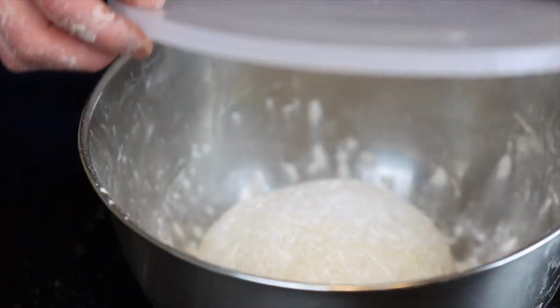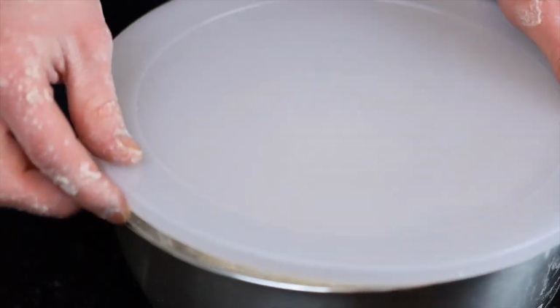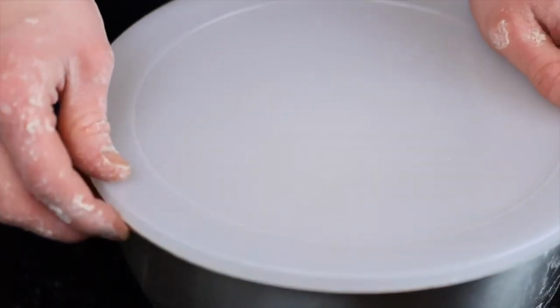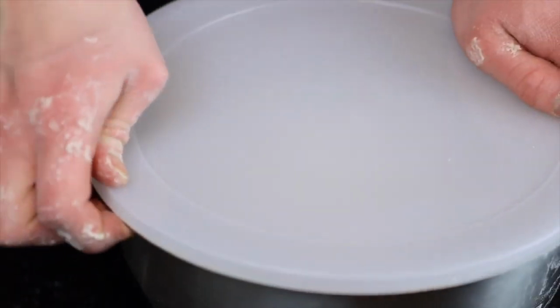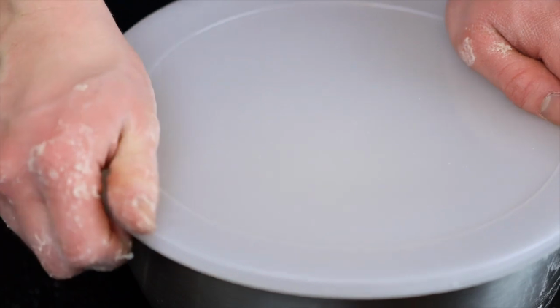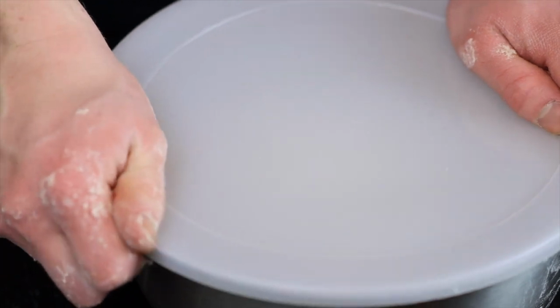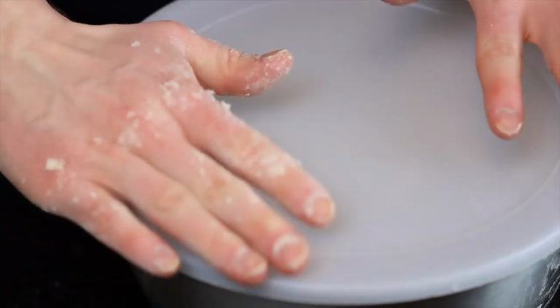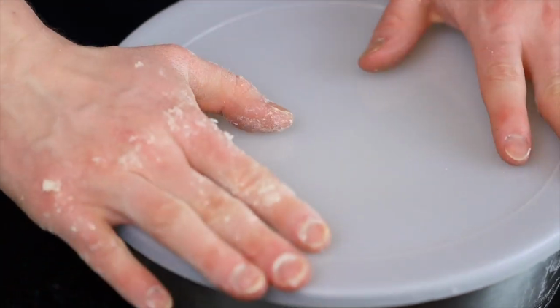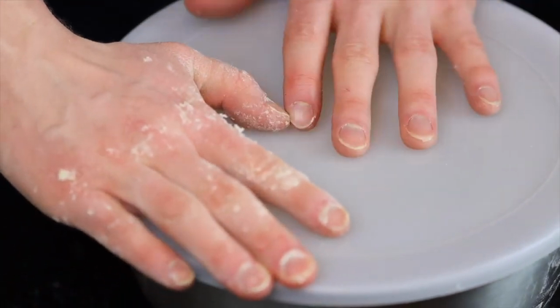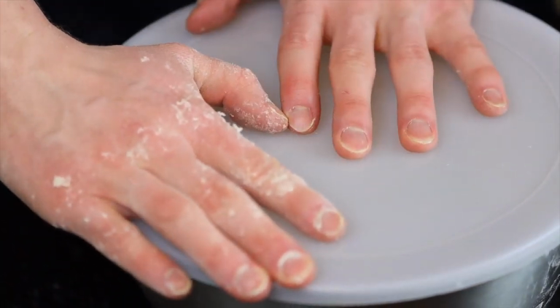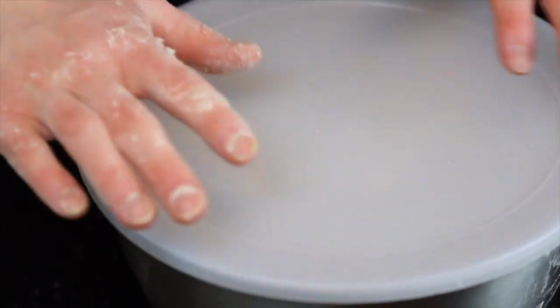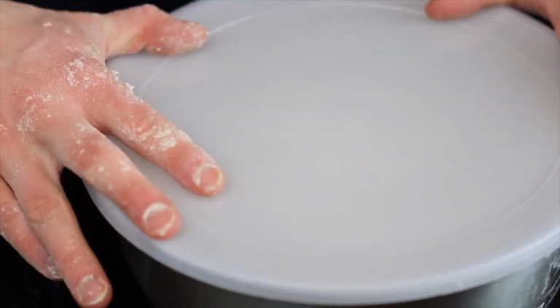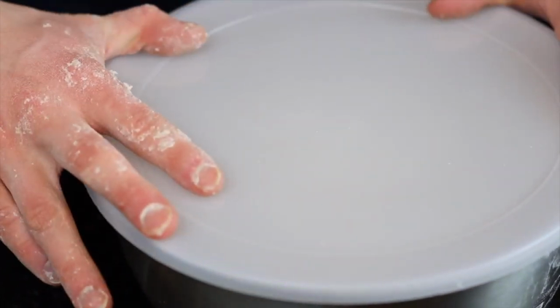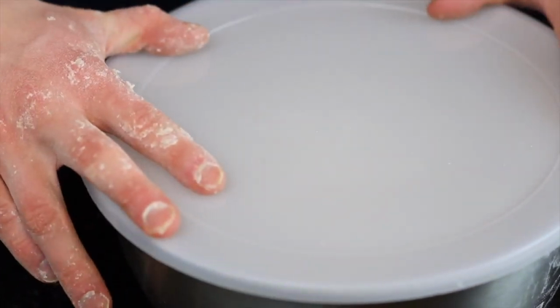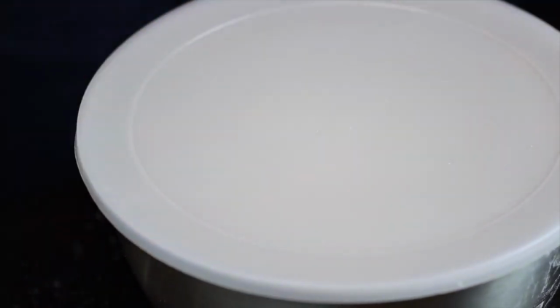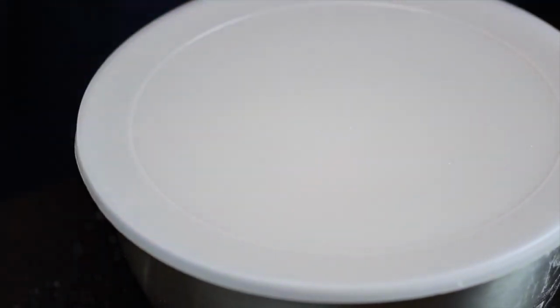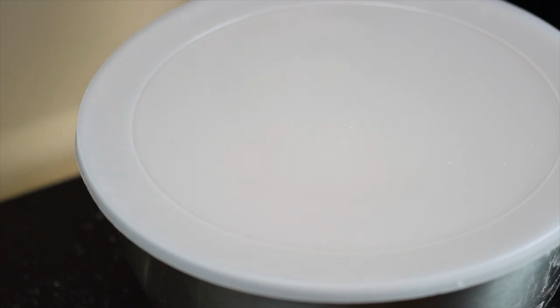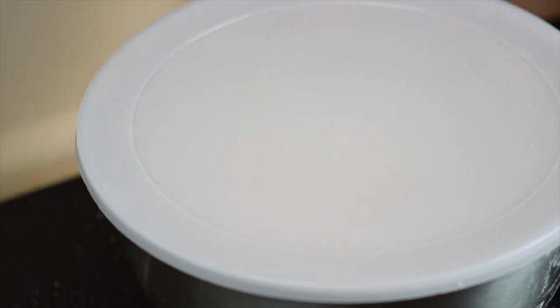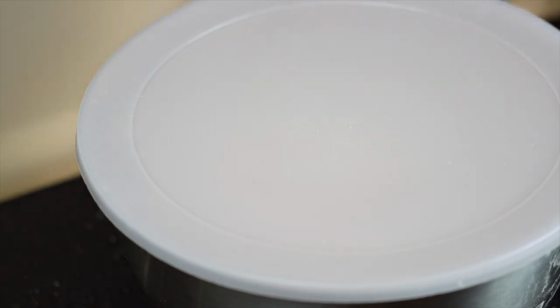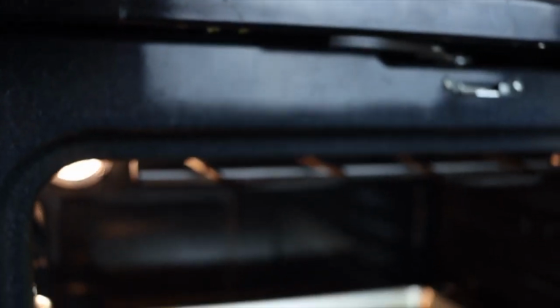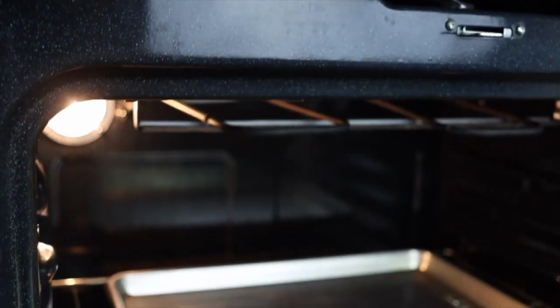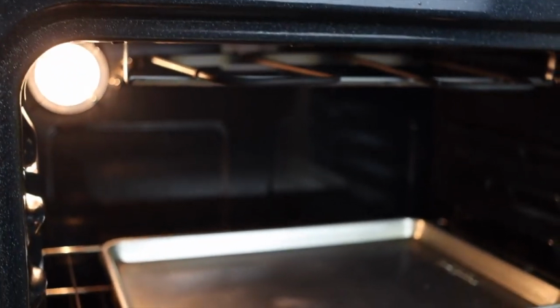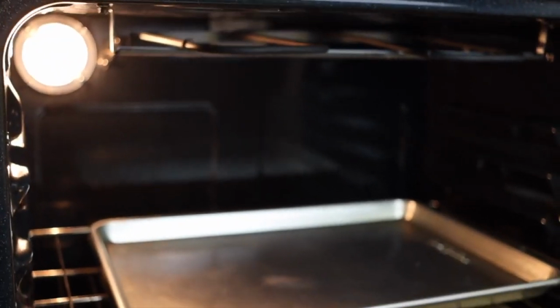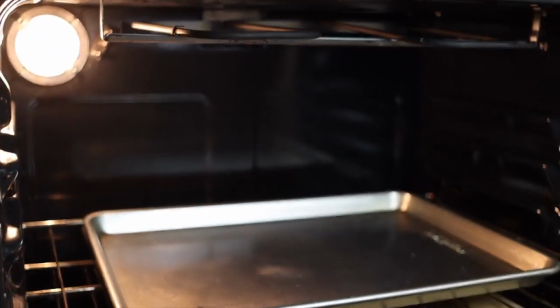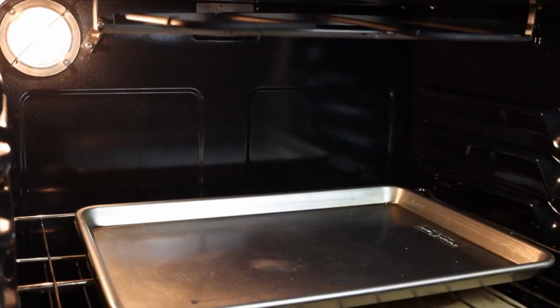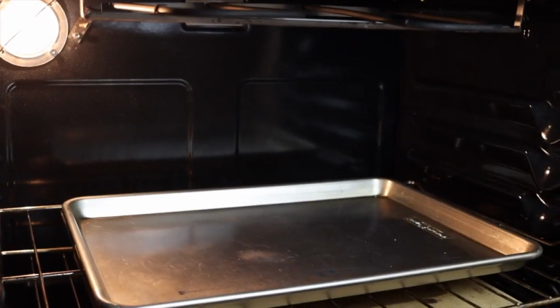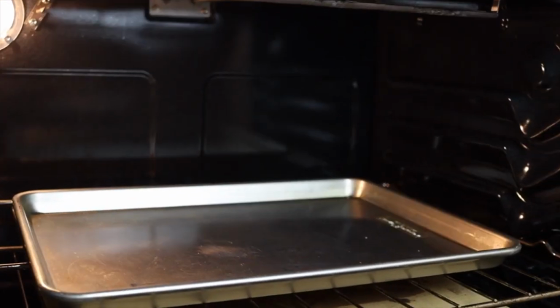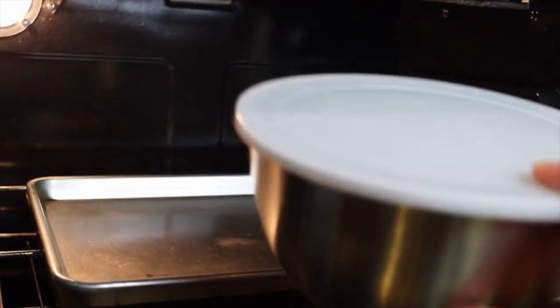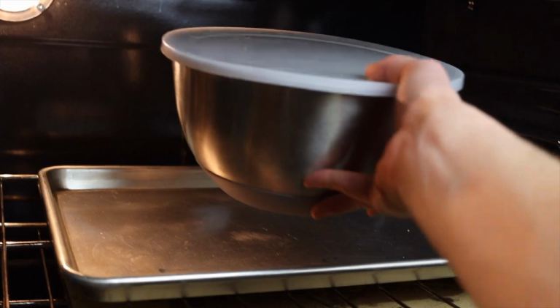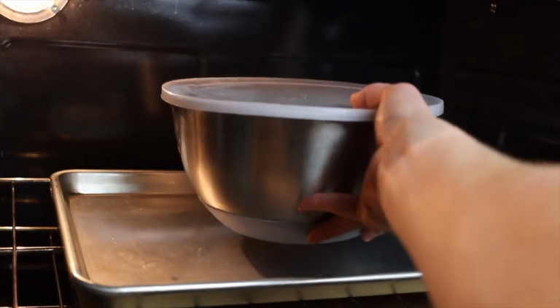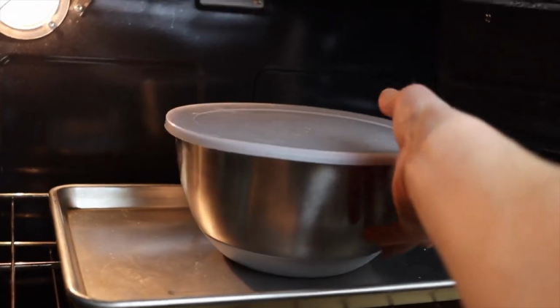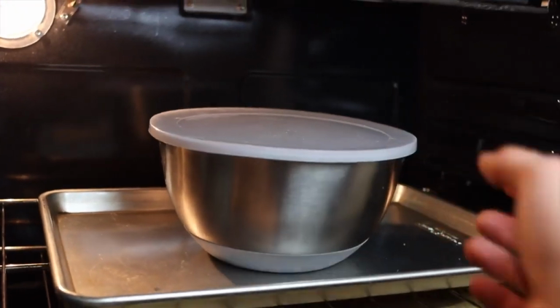For those of you who do make bread often, you know that slightly higher temperatures, around 80 degrees or so, are ideal for helping dough to rise. So what I like to do is place the bowl in my oven with the light on, and this will pretty much achieve the exact temperature that we're looking for.